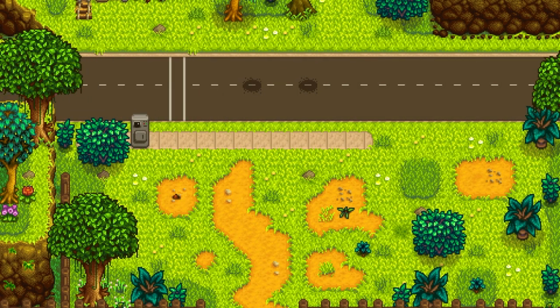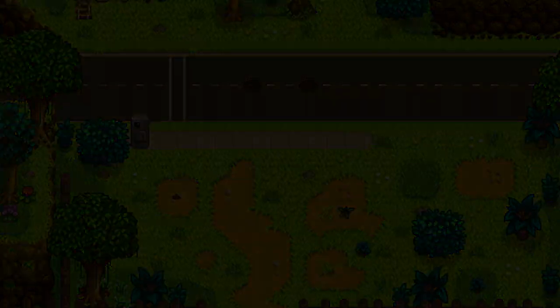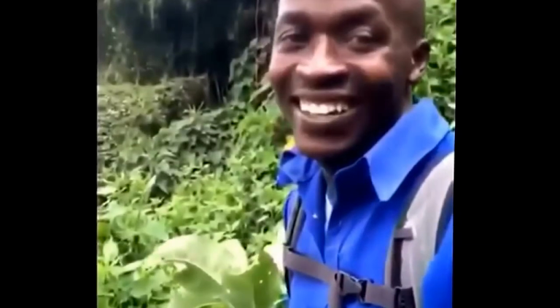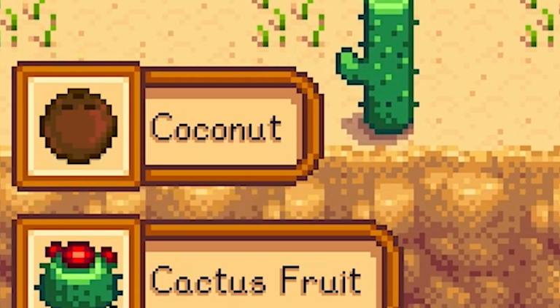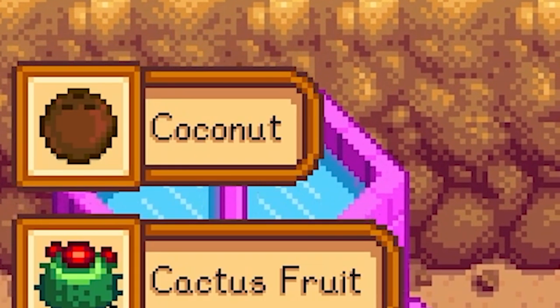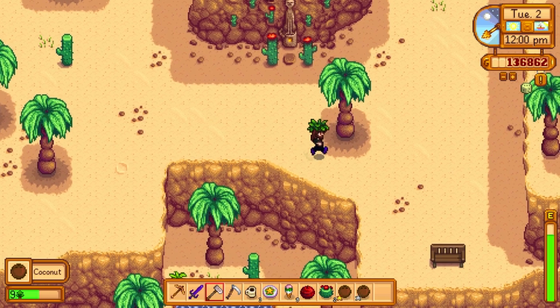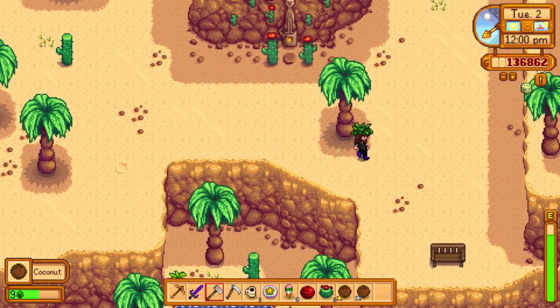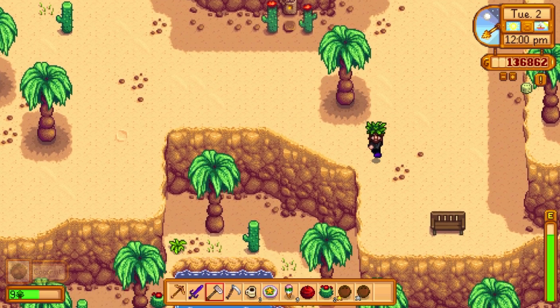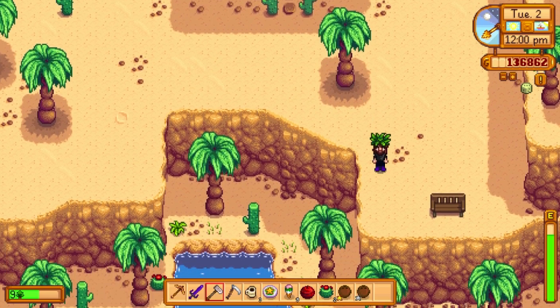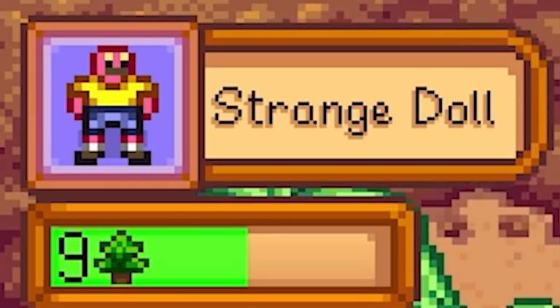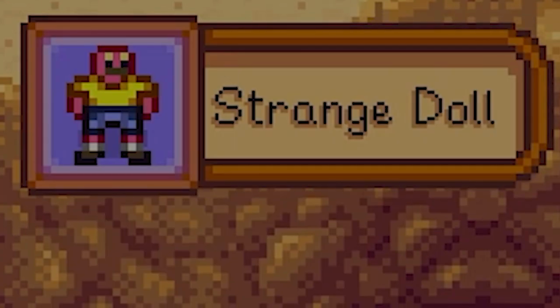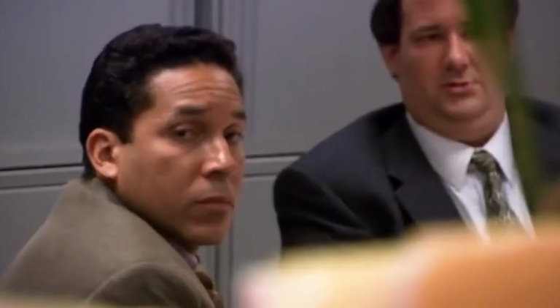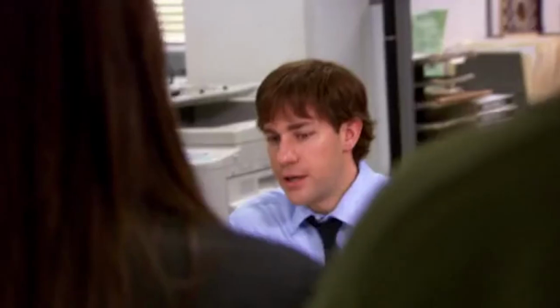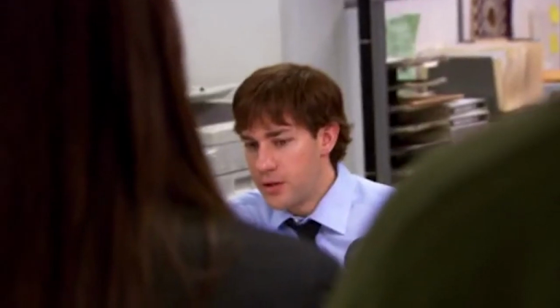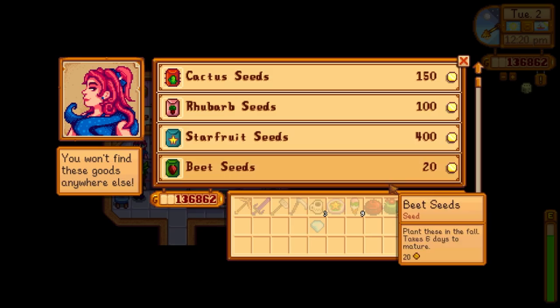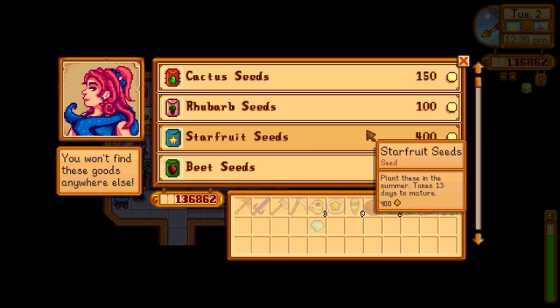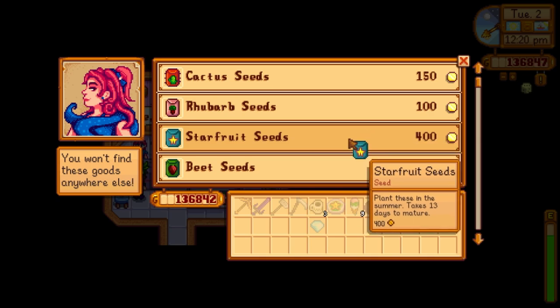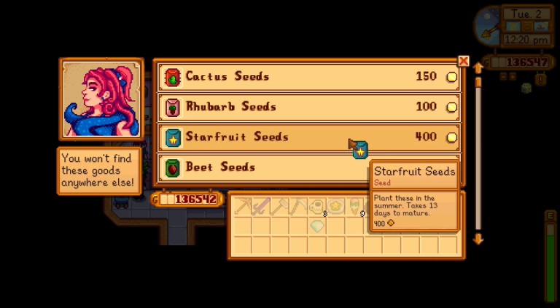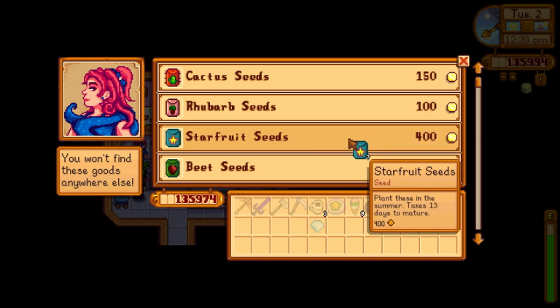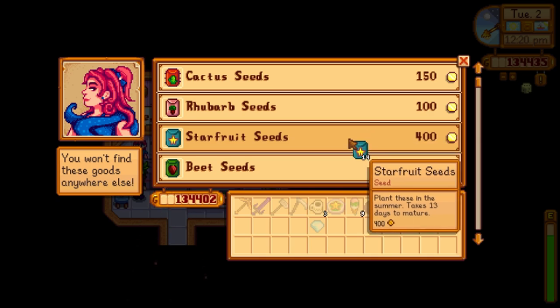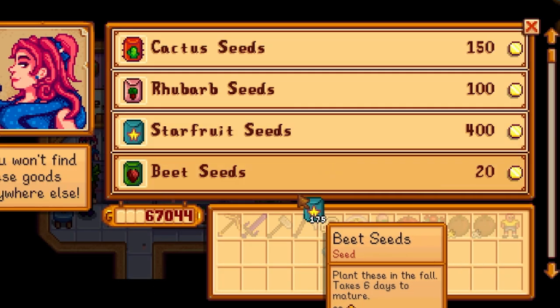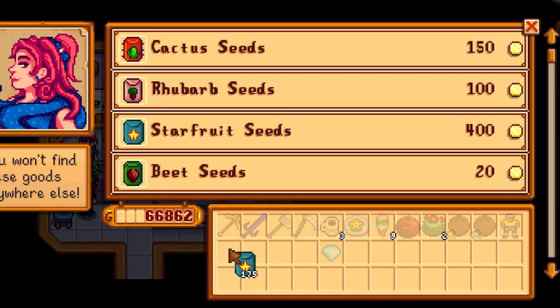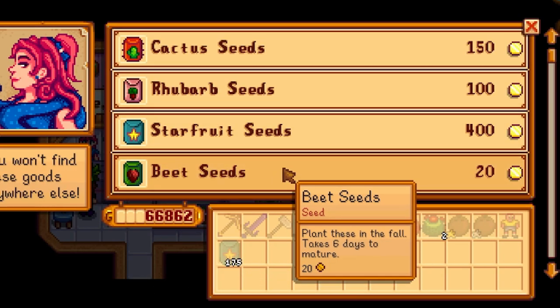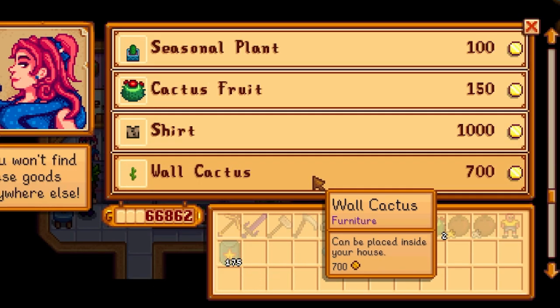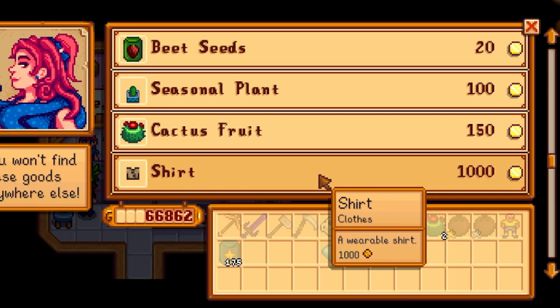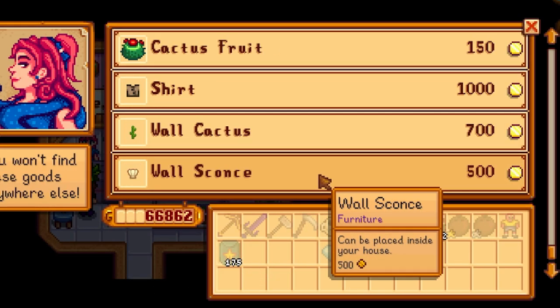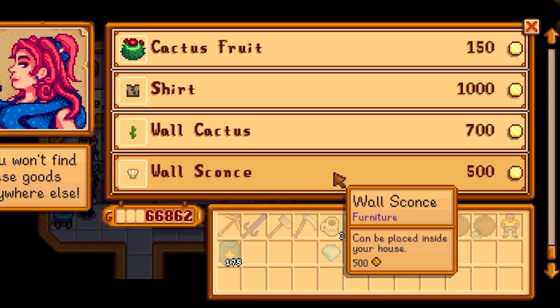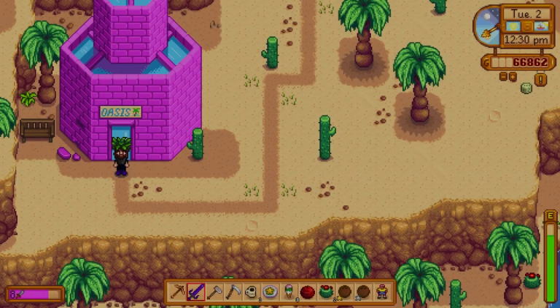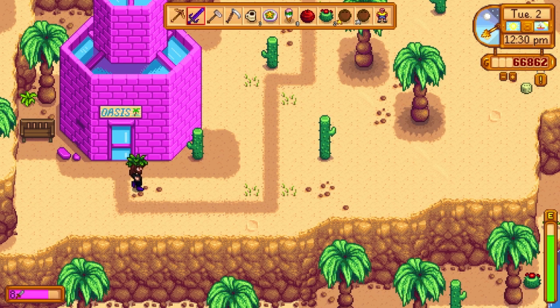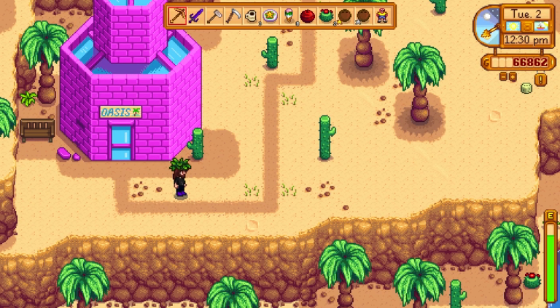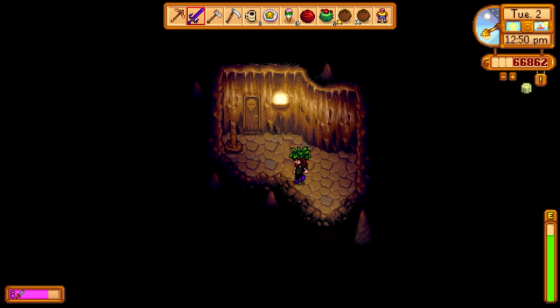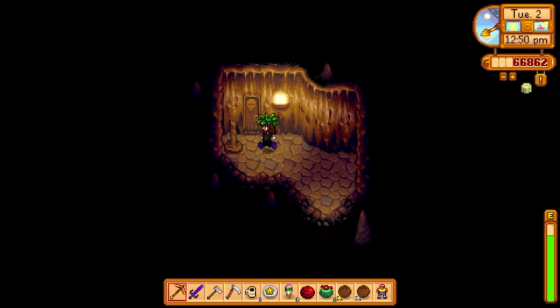There's a coconut, and the secret note said to check right here — a strange doll! We're going to buy a ton of star fruit seeds: 175. That was a lot of our money but I don't care. Gave Sandy an ice cream cone too.